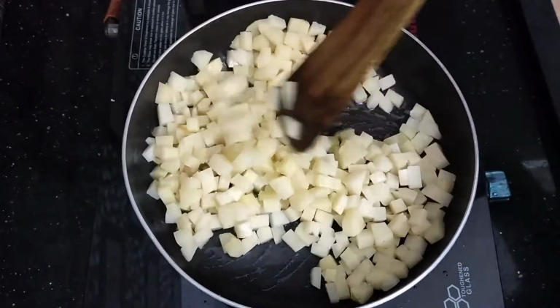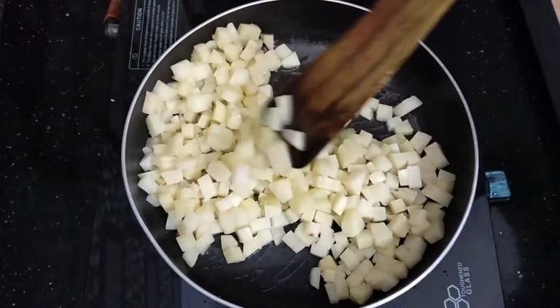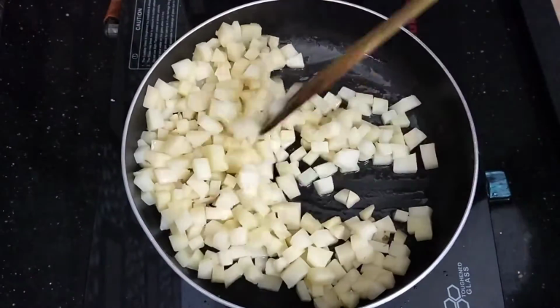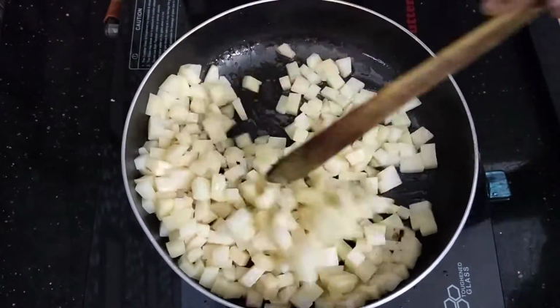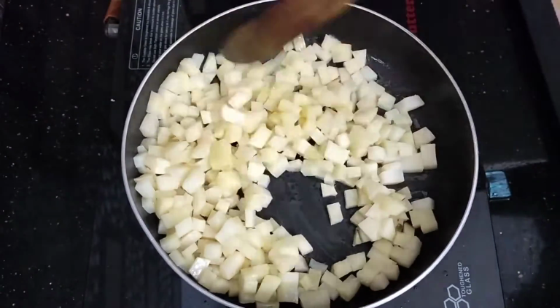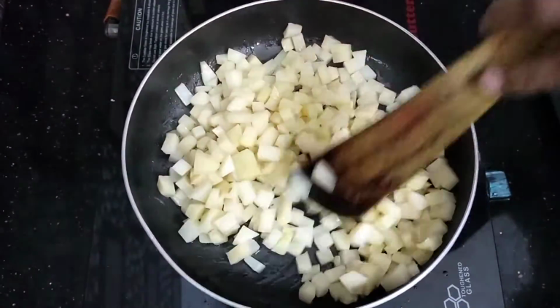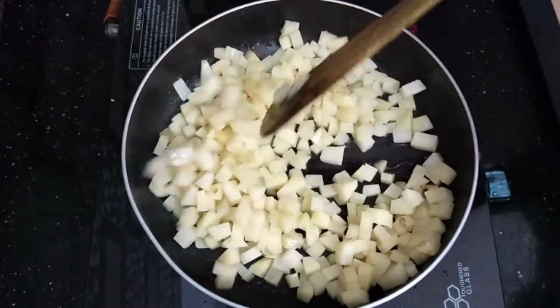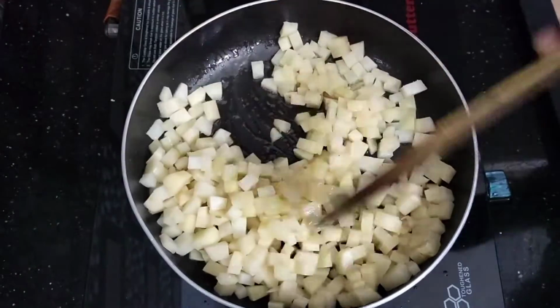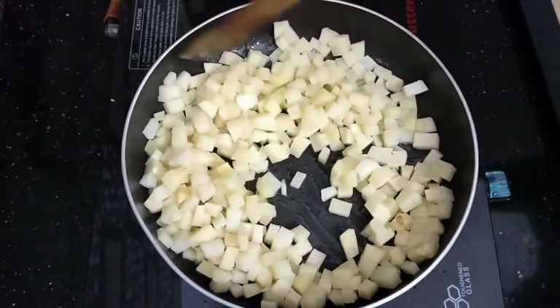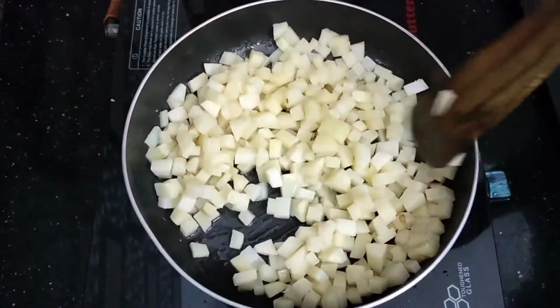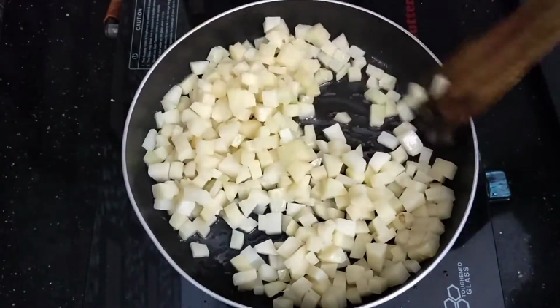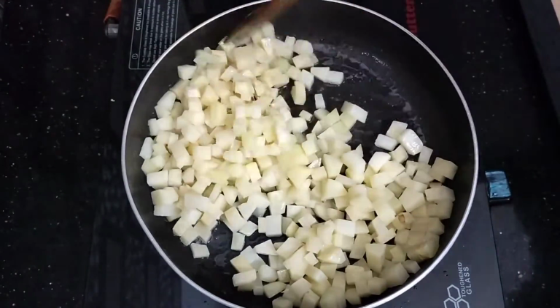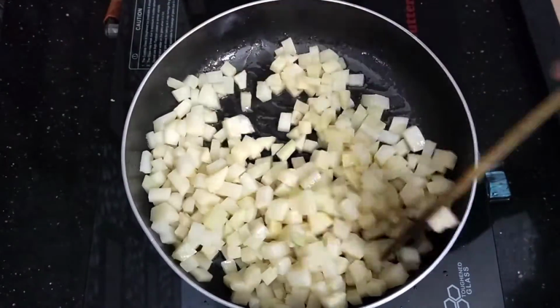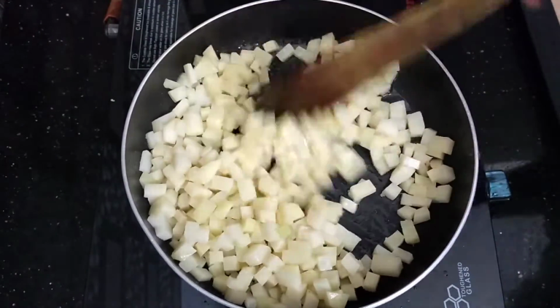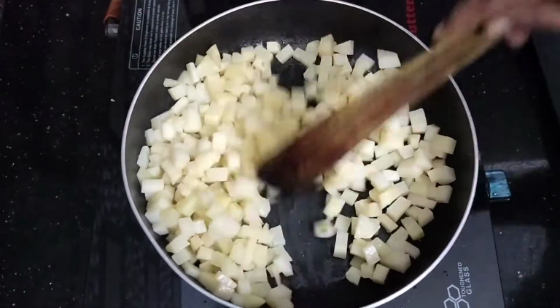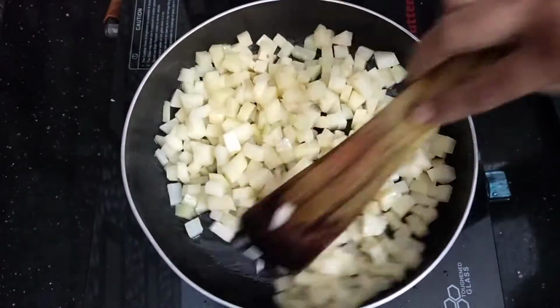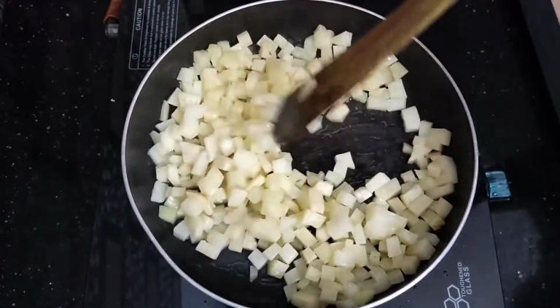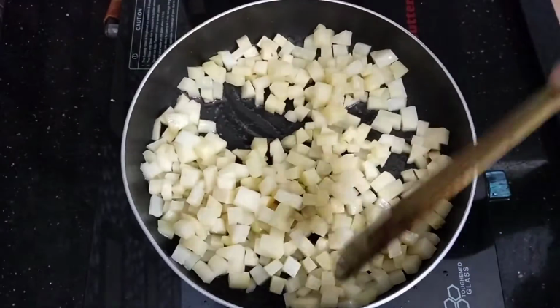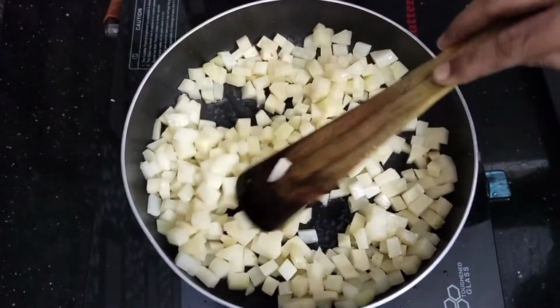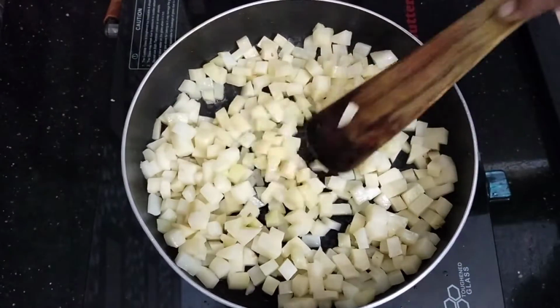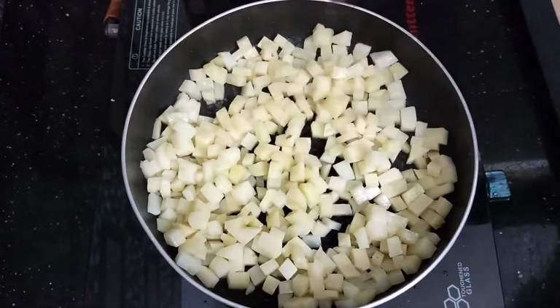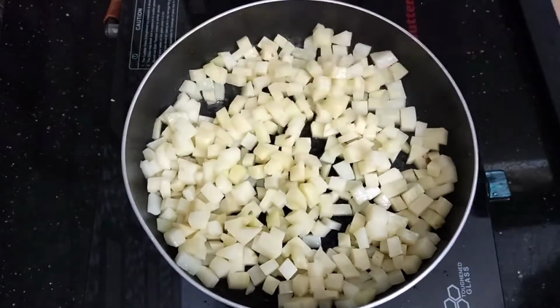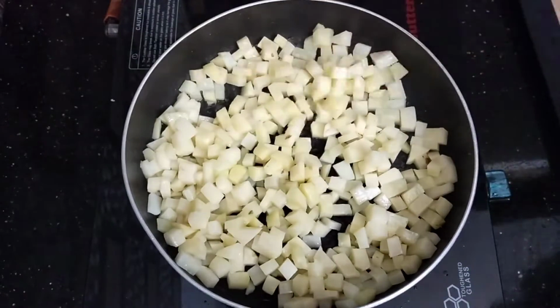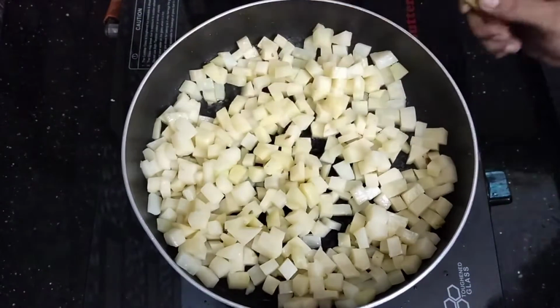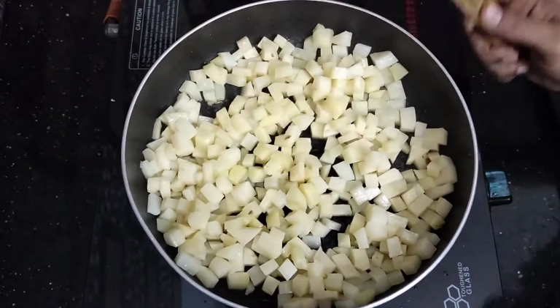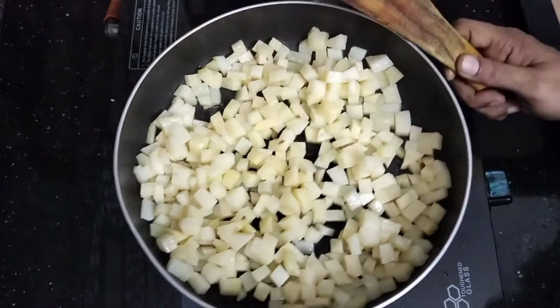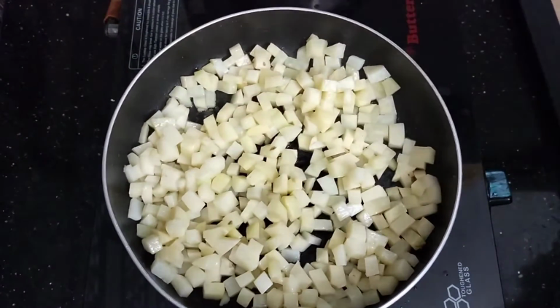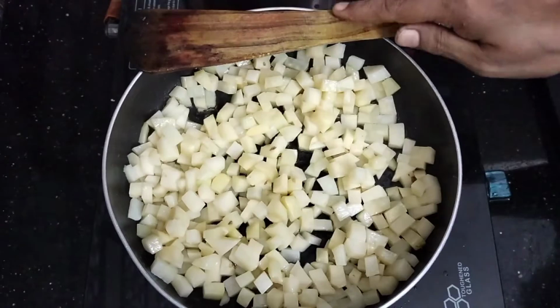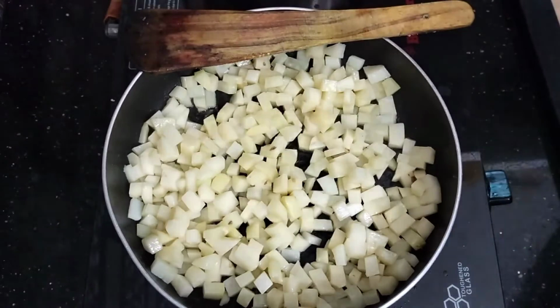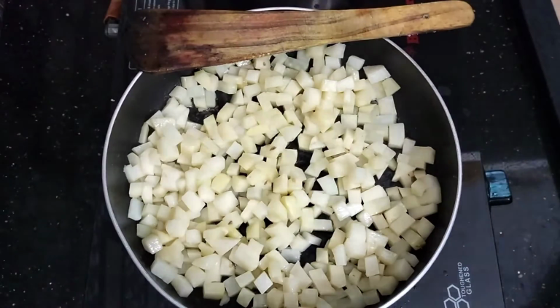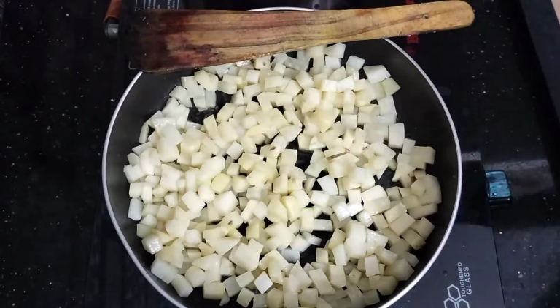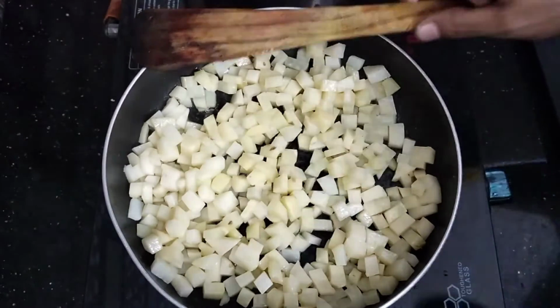Use the stove to heat a bit. Now I am going to heat the heat.